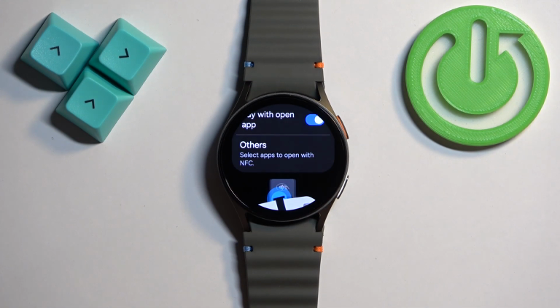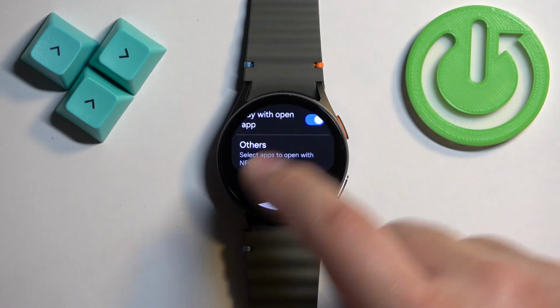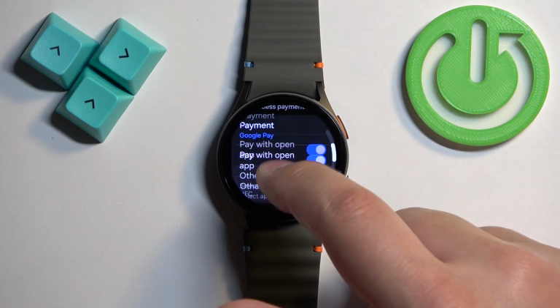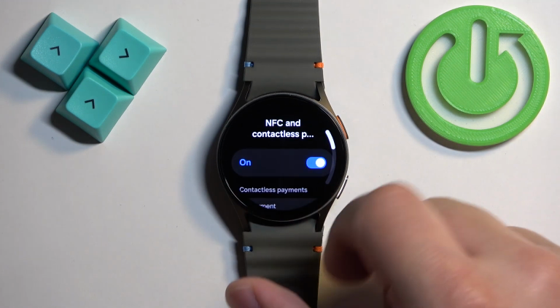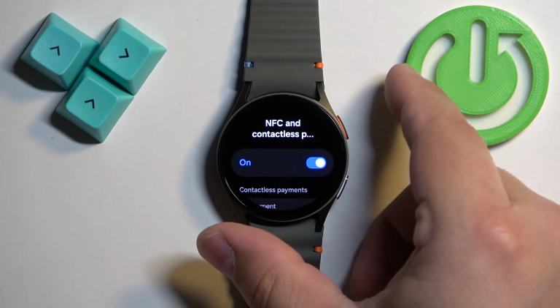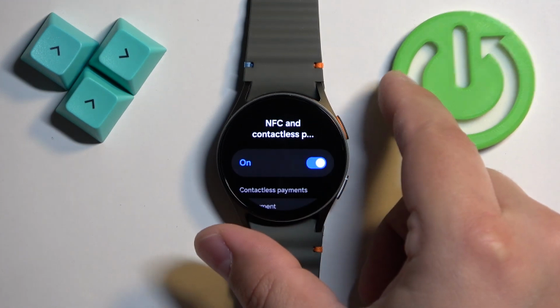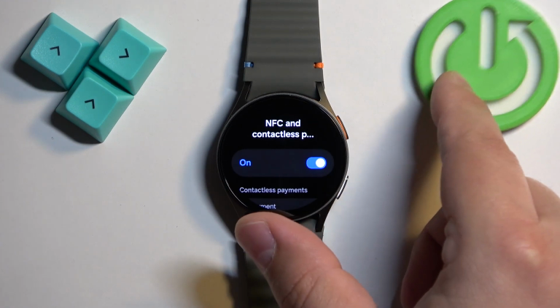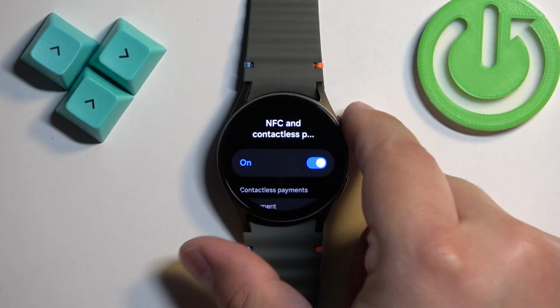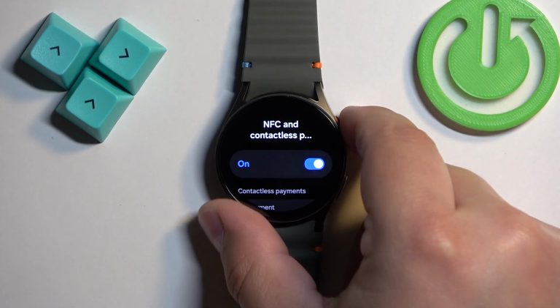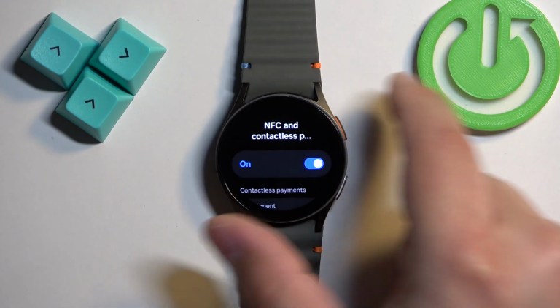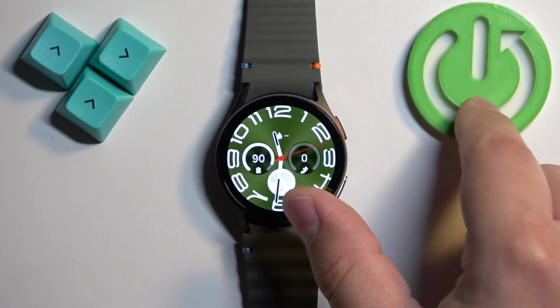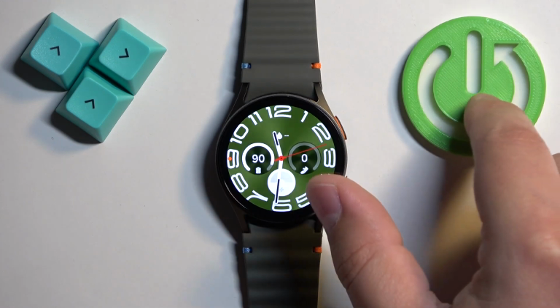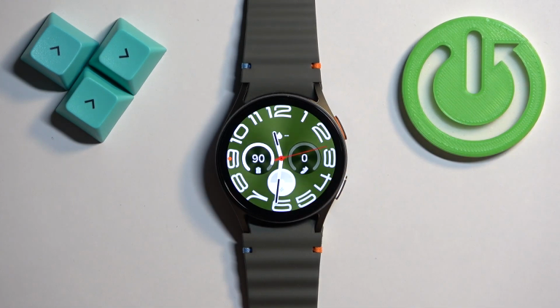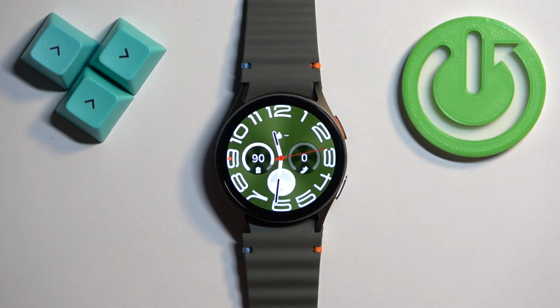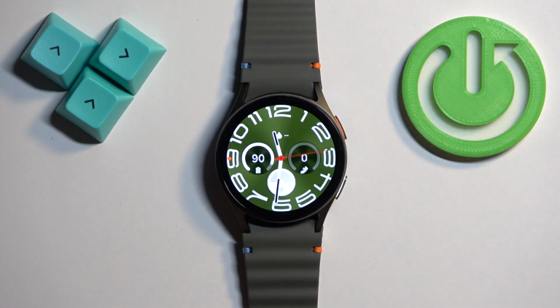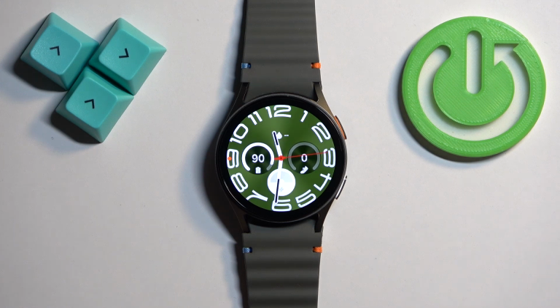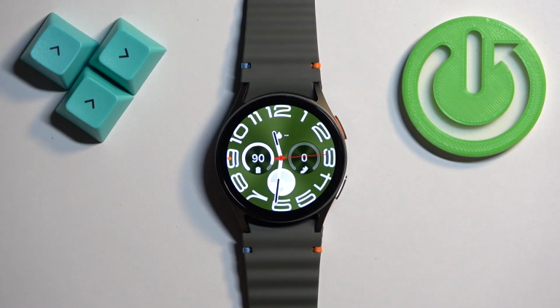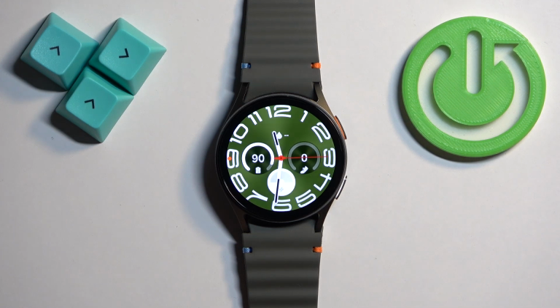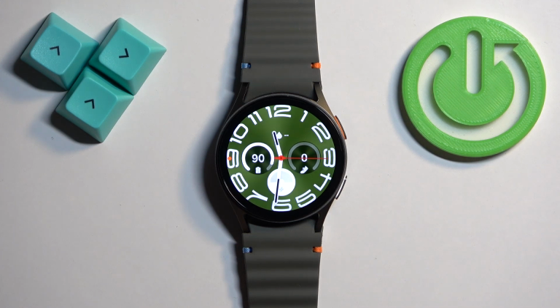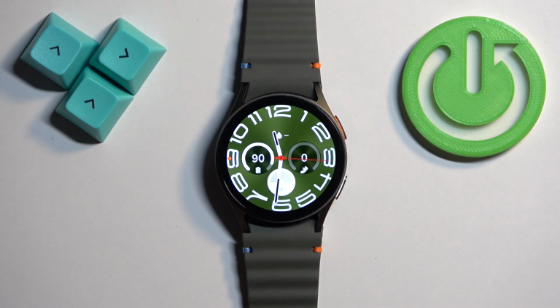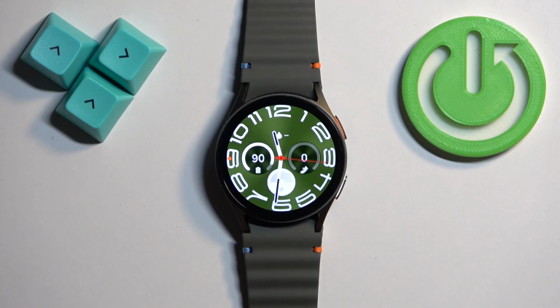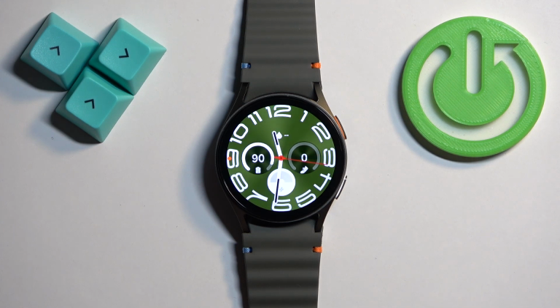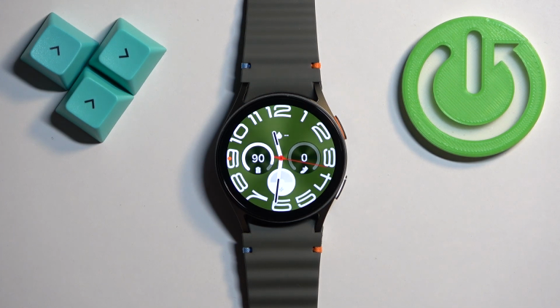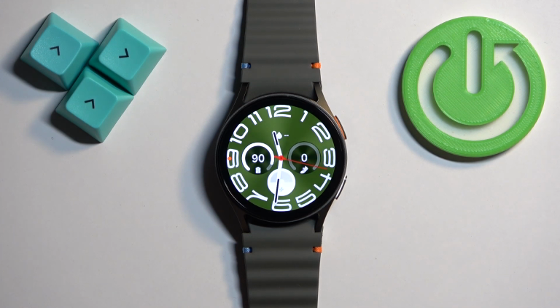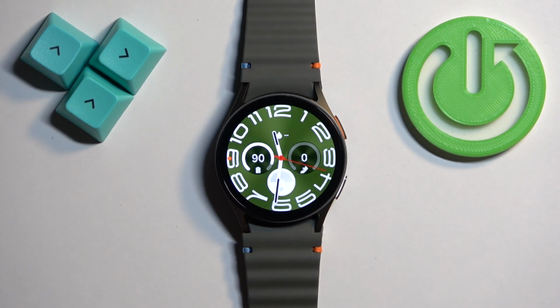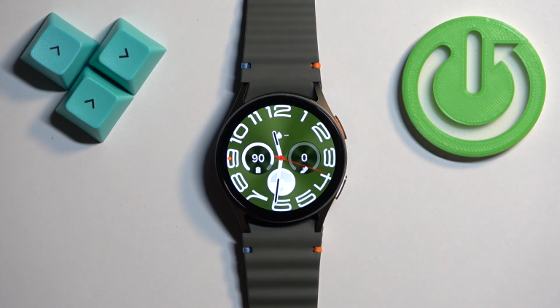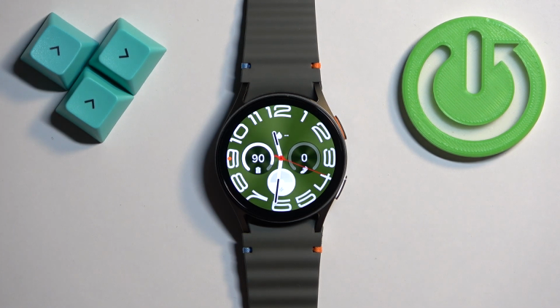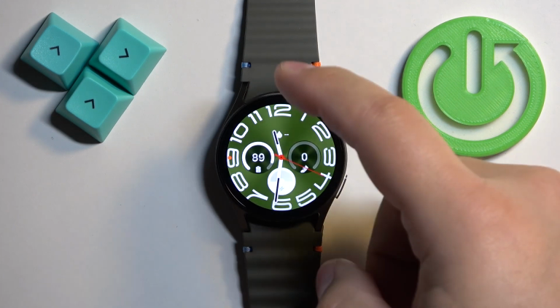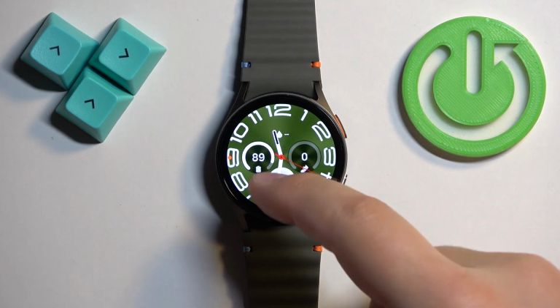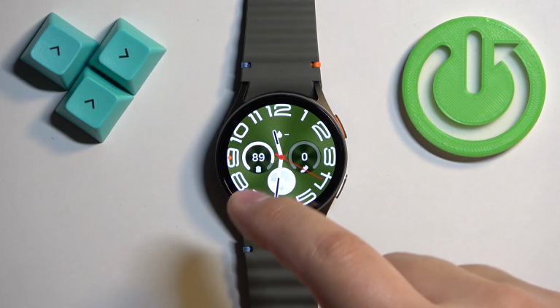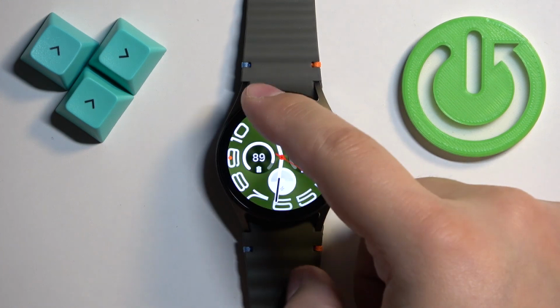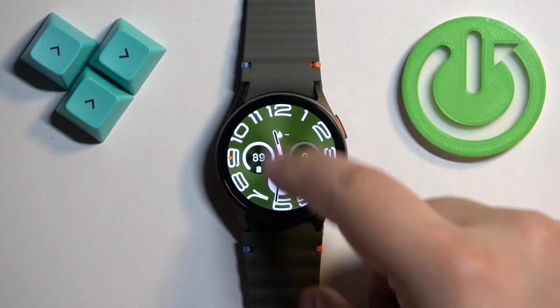Once you're done, you can go back to the watch face by pressing the home button. You can also turn on and off the NFC through the quick panel.